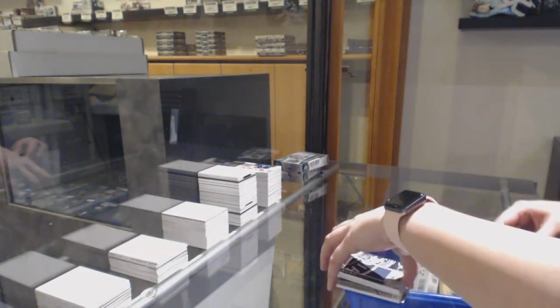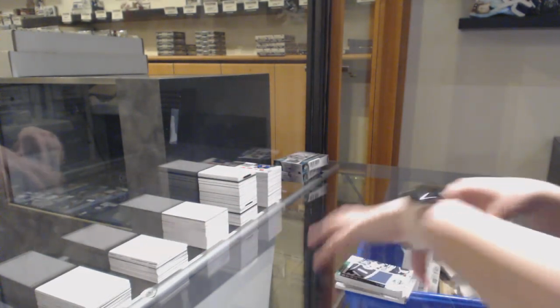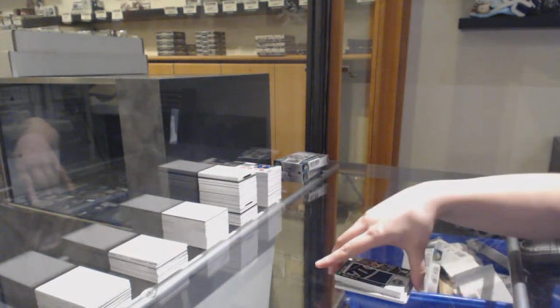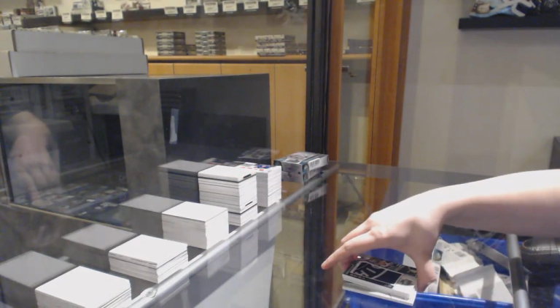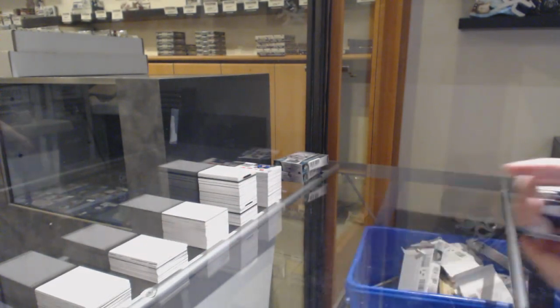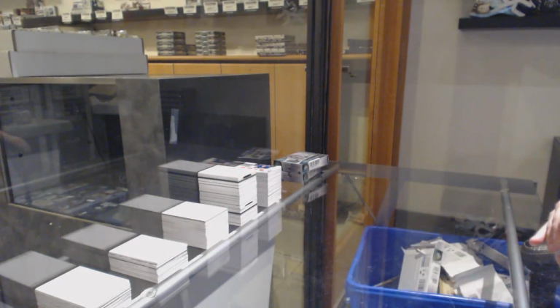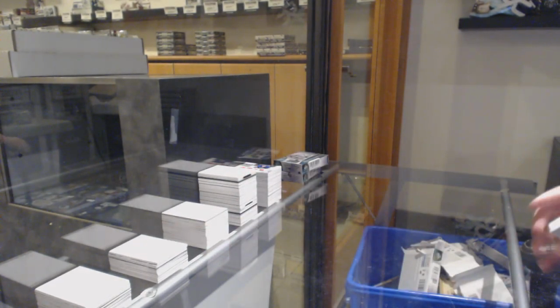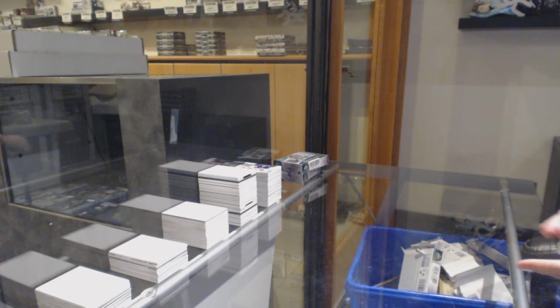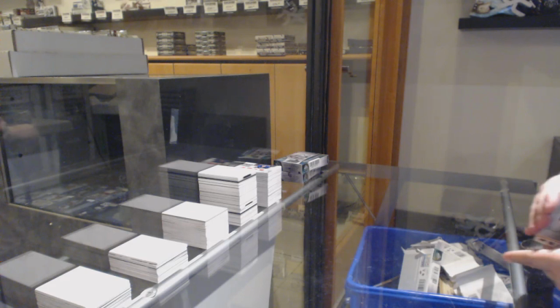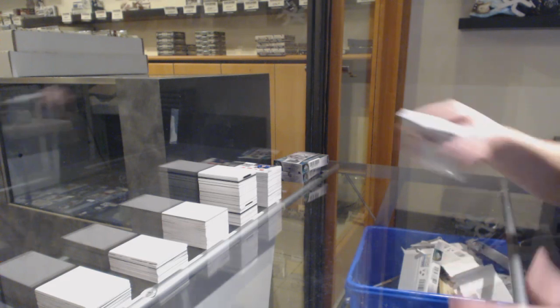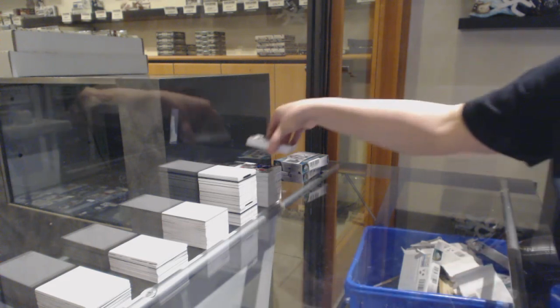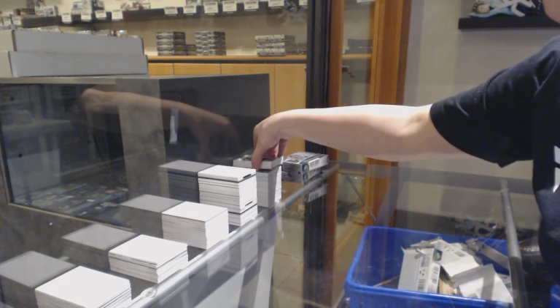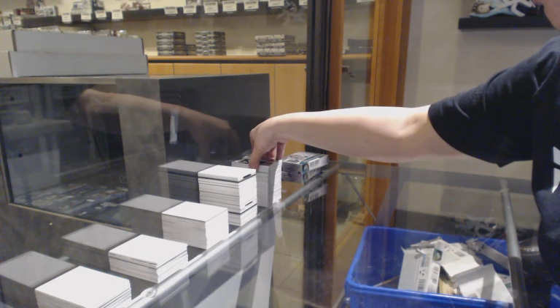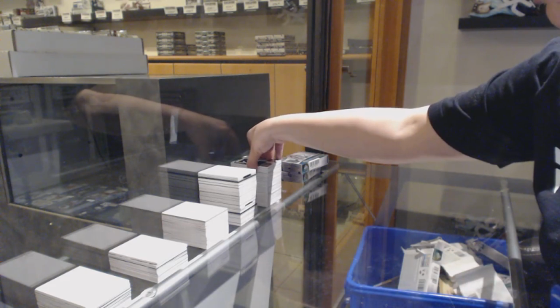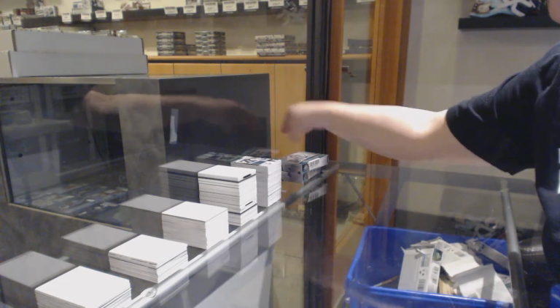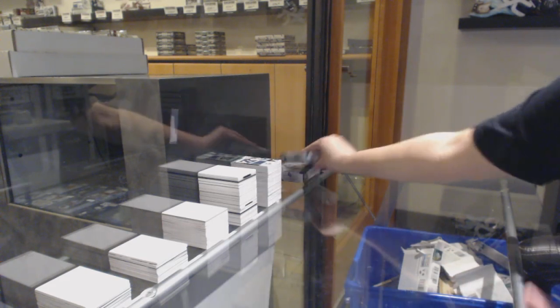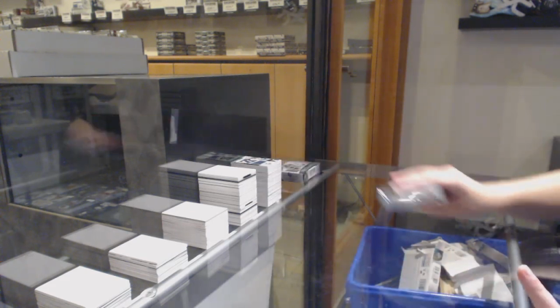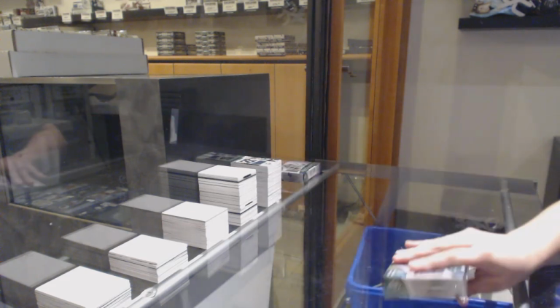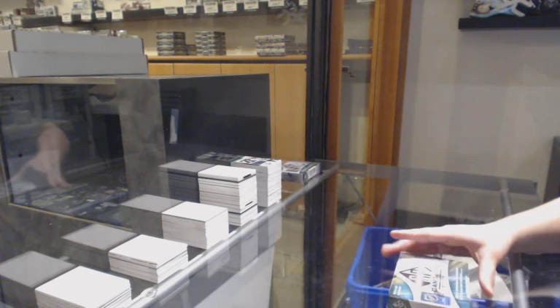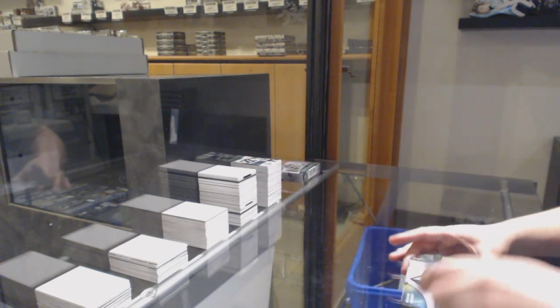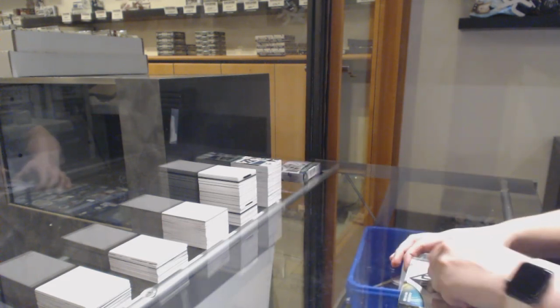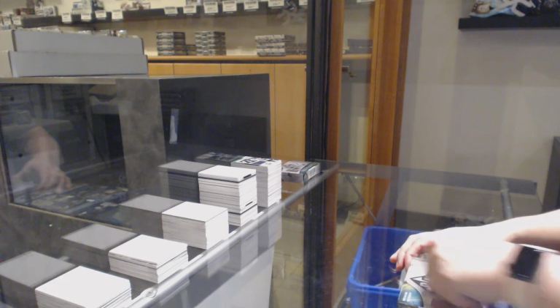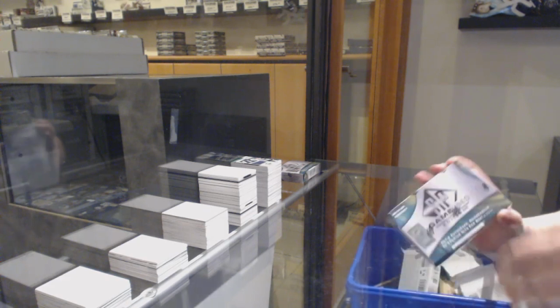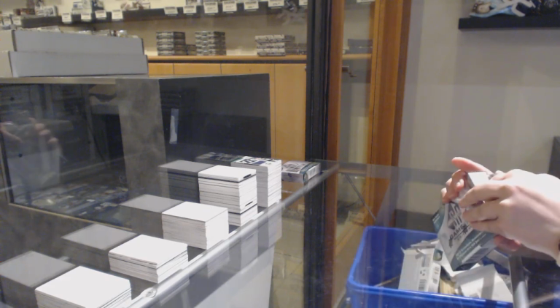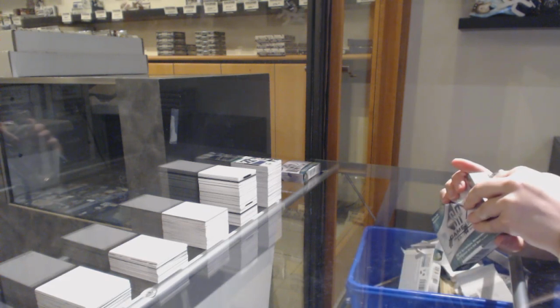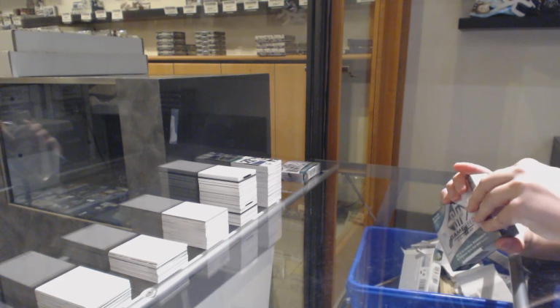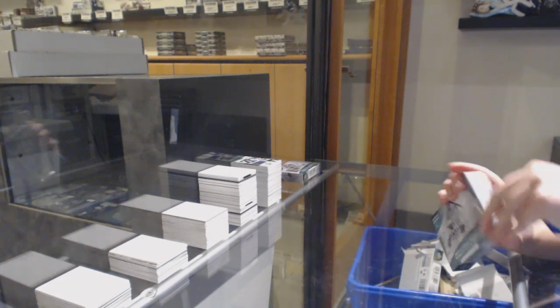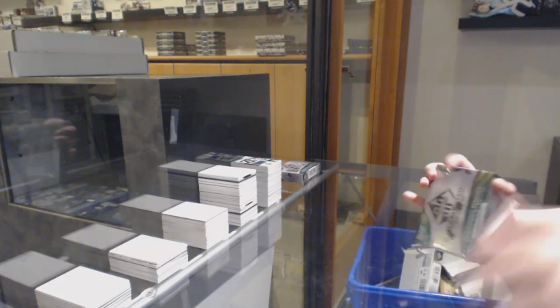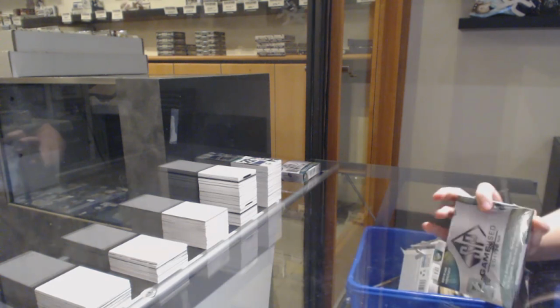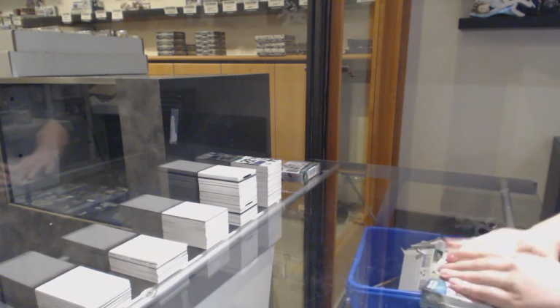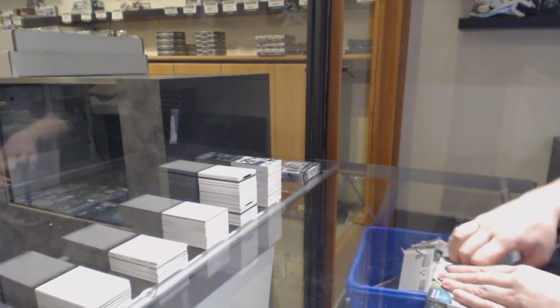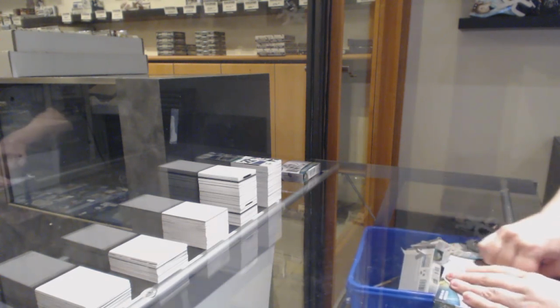I feel like we still have something big coming in these two boxes. I'm going to call a Hughes Draft Day Marks — that's my call. Anybody else have any ideas?